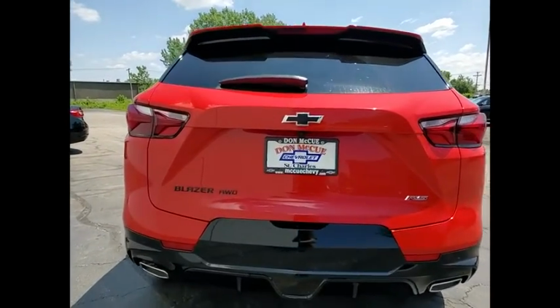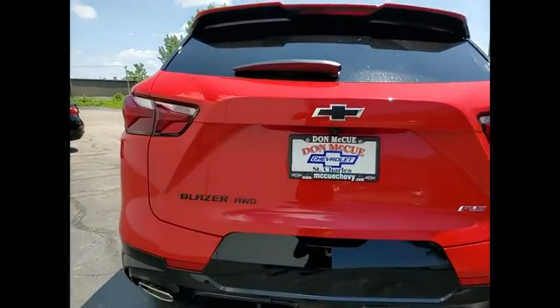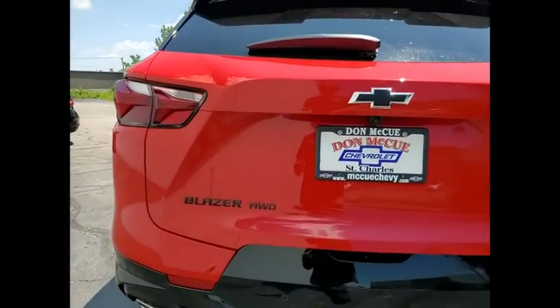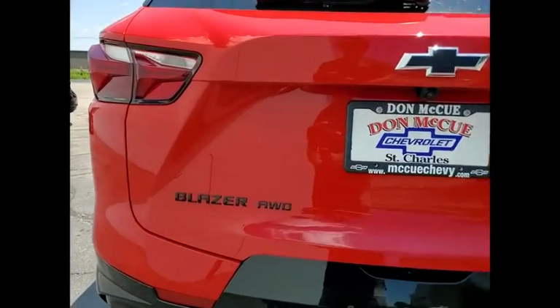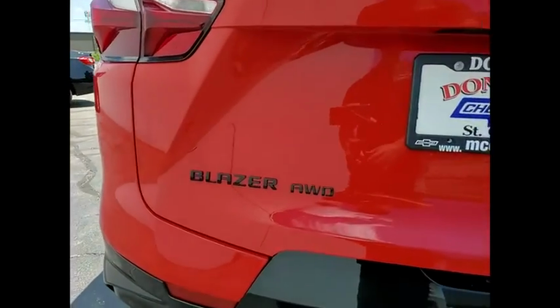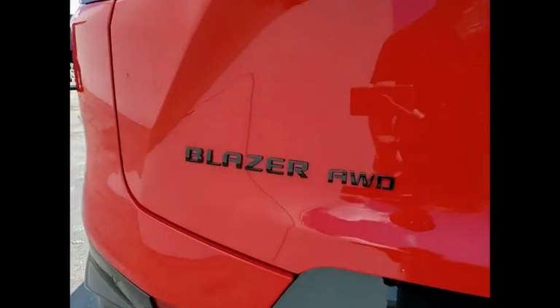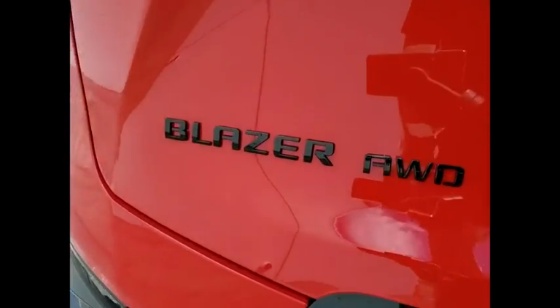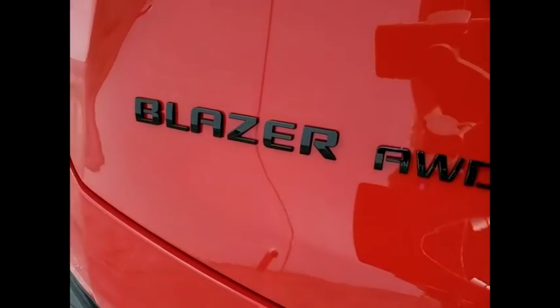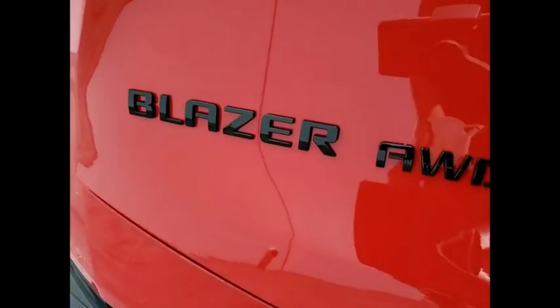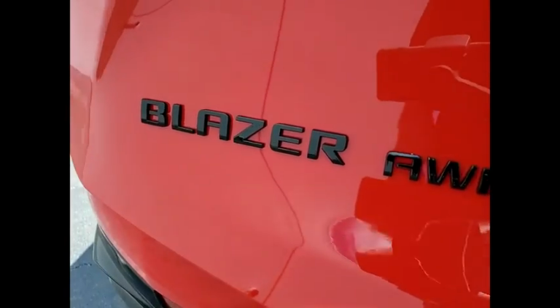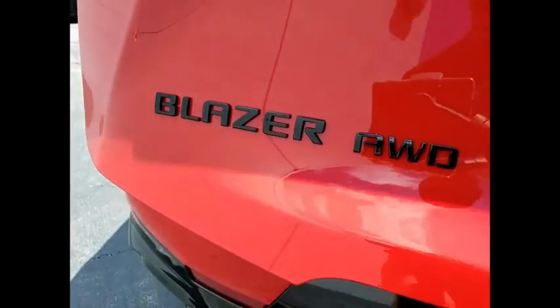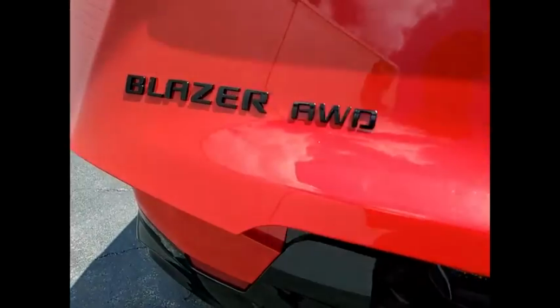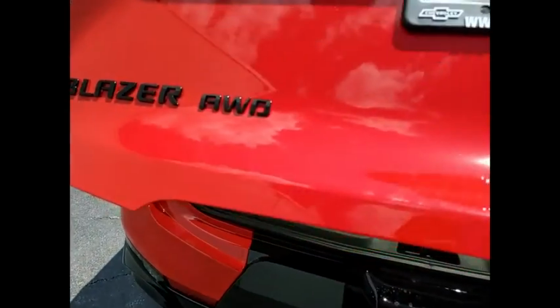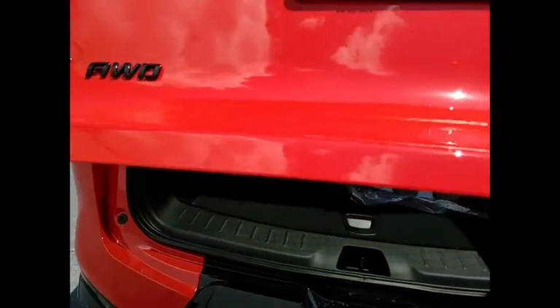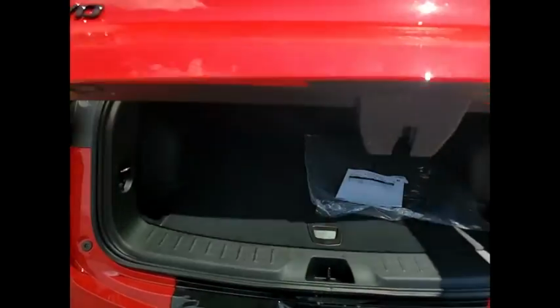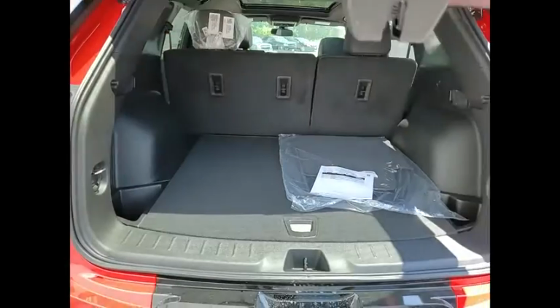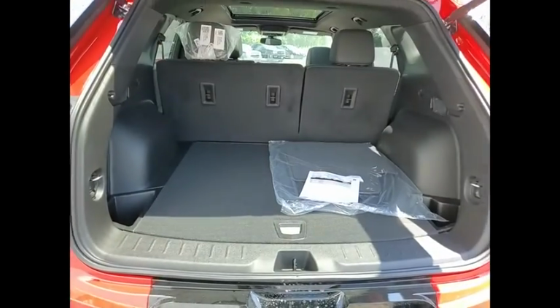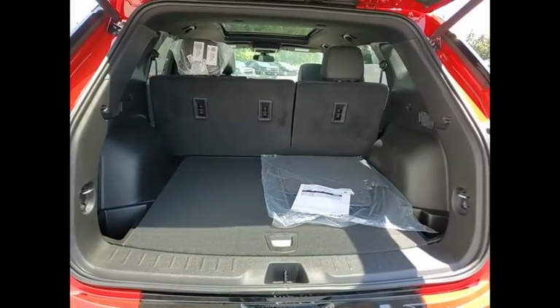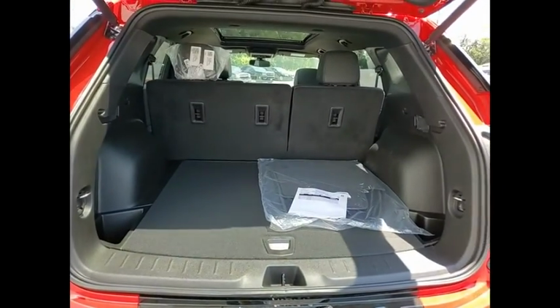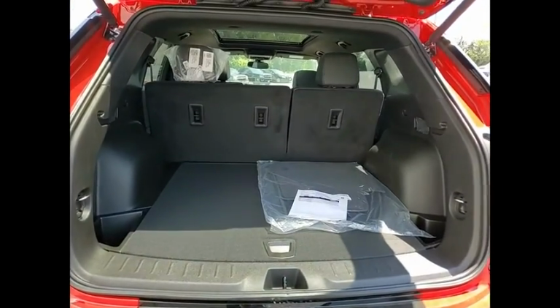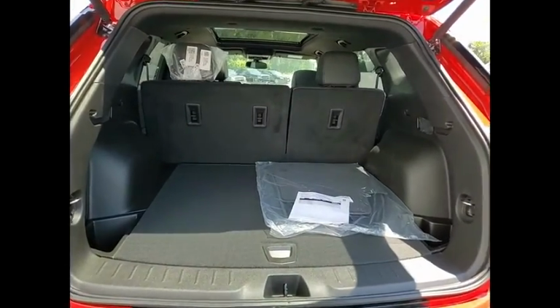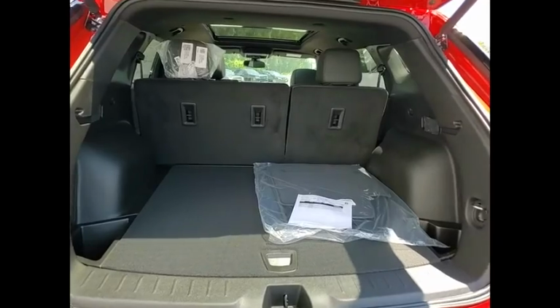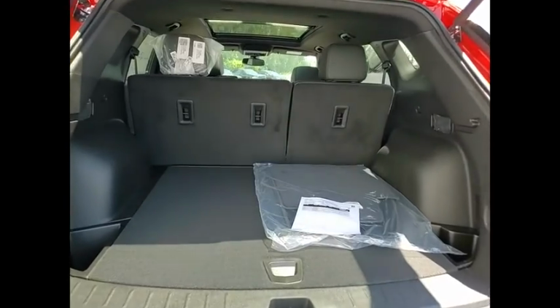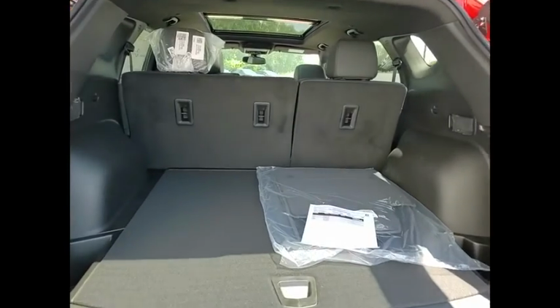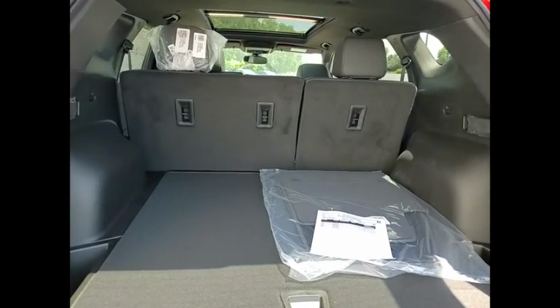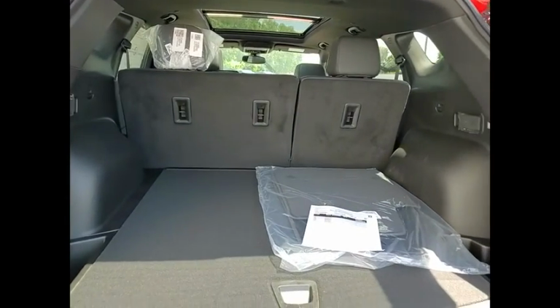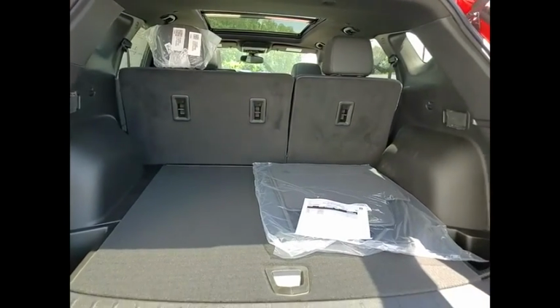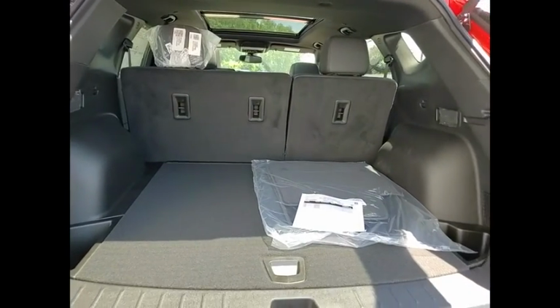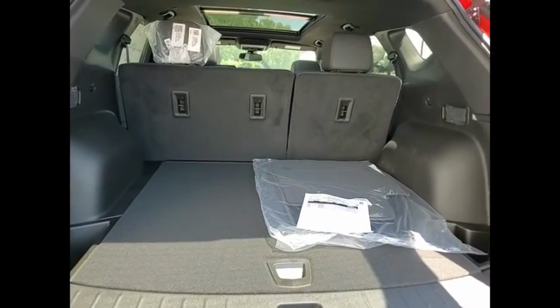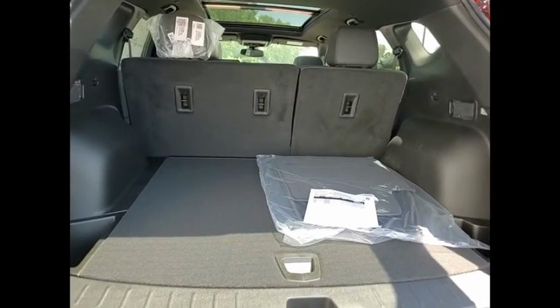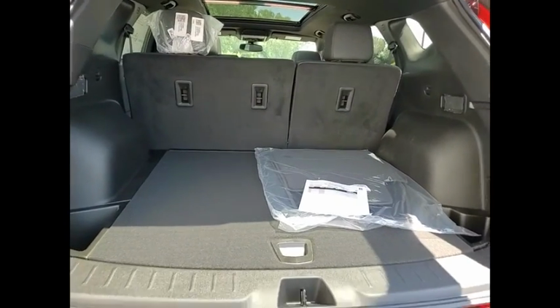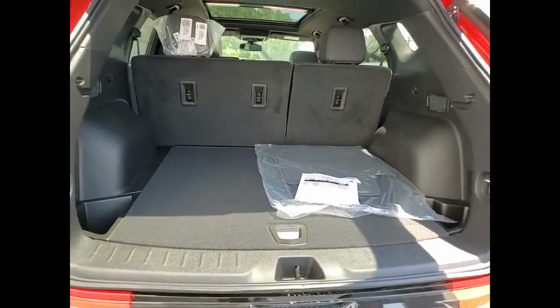Electronic stability control, alloy wheels, power liftgate, brake assist, traction control, remote keyless entry, speed control, four-wheel disc brakes, rear window defroster.